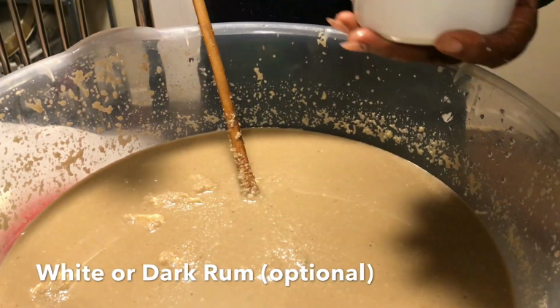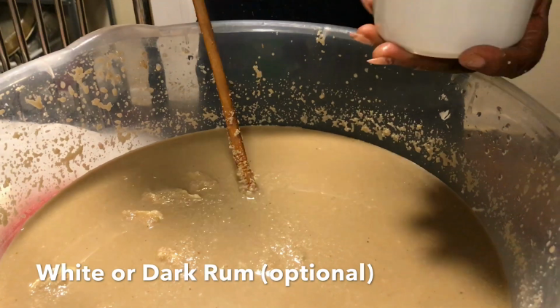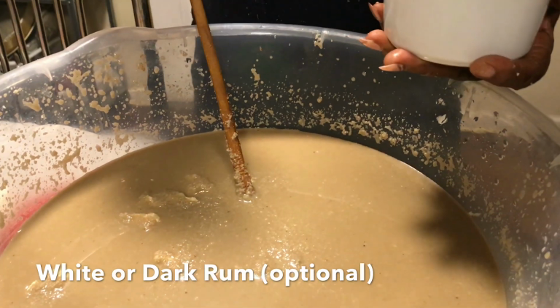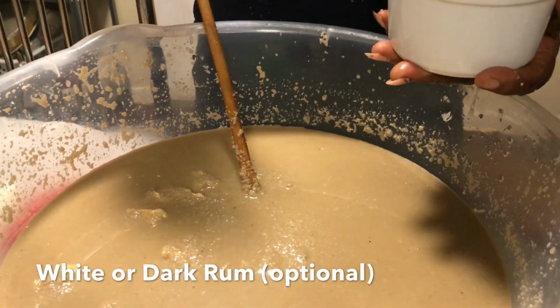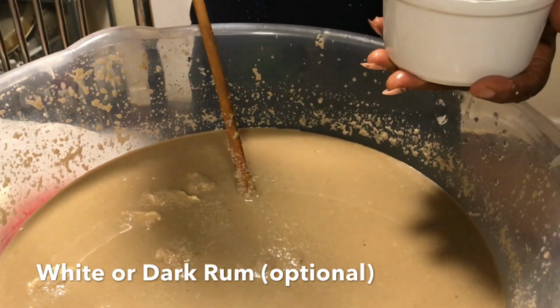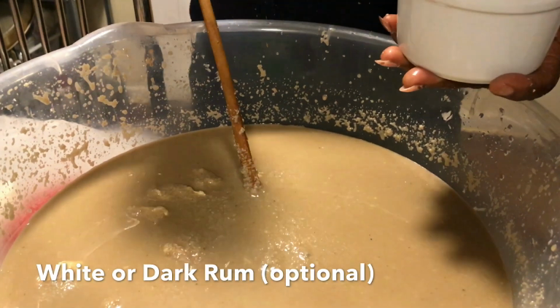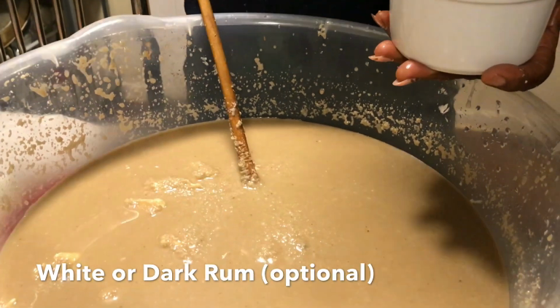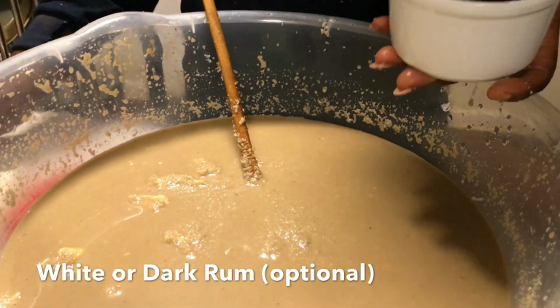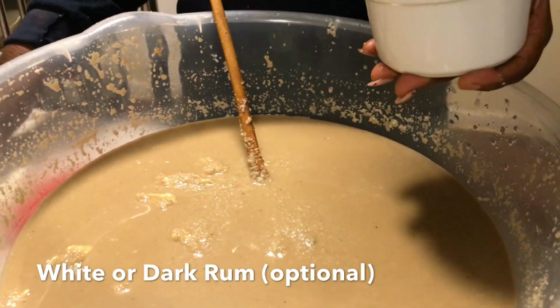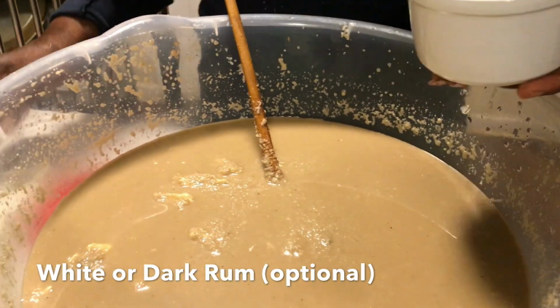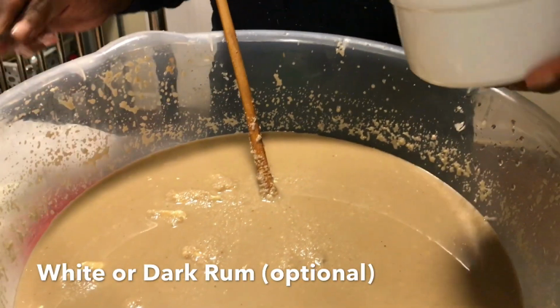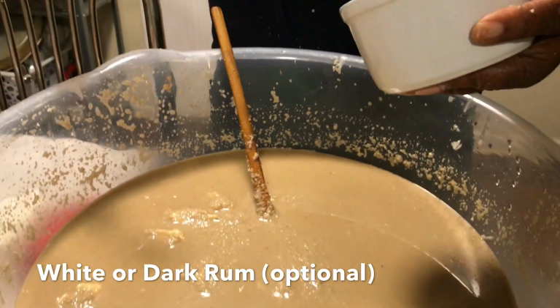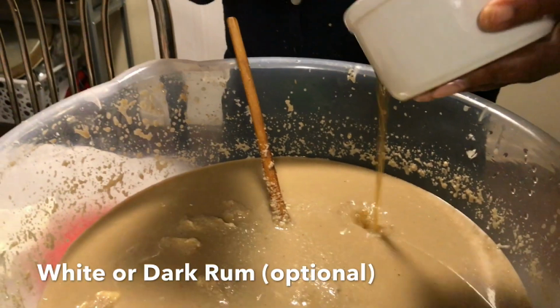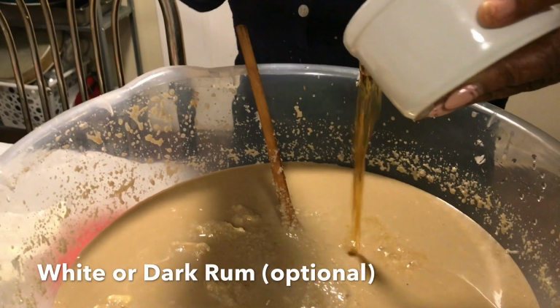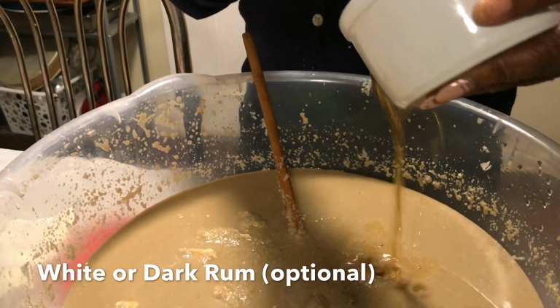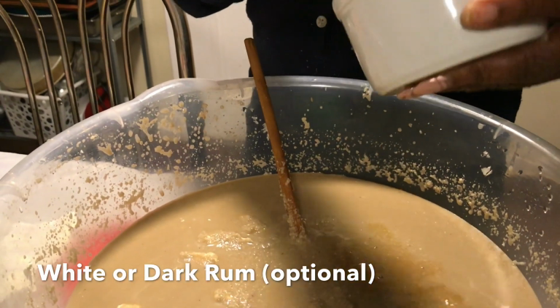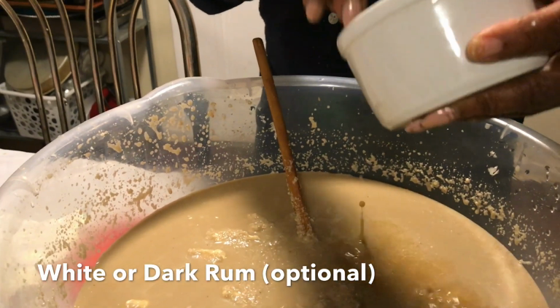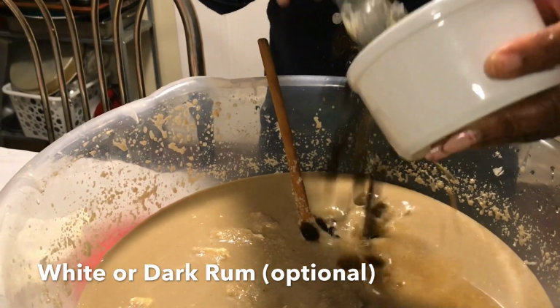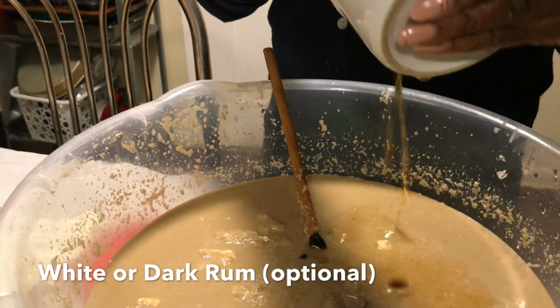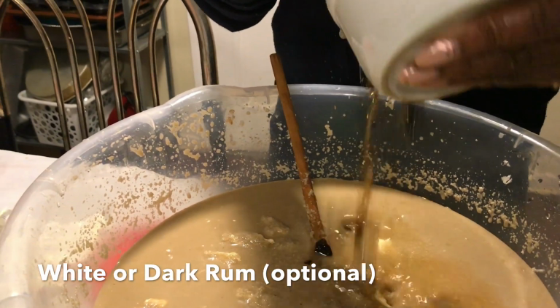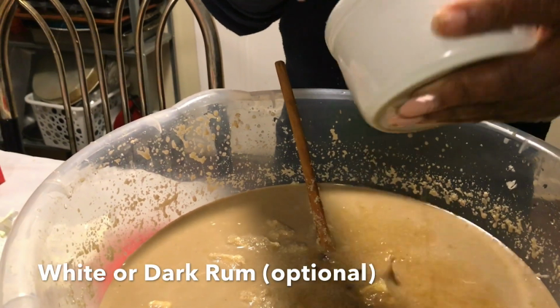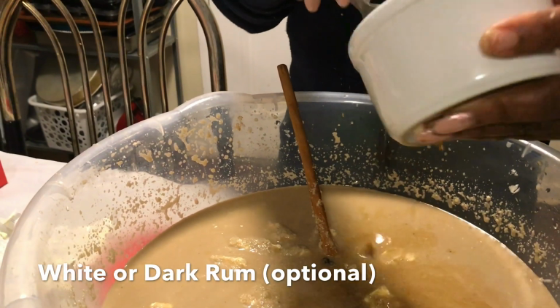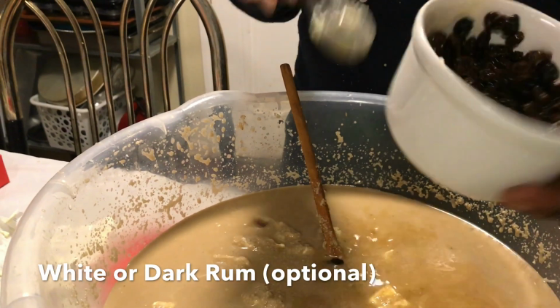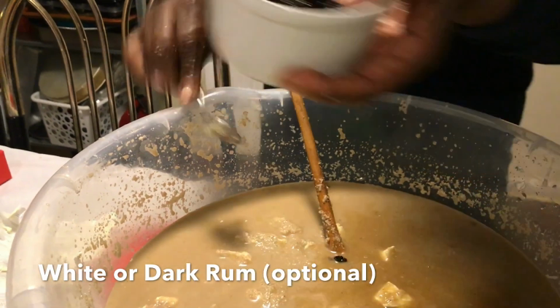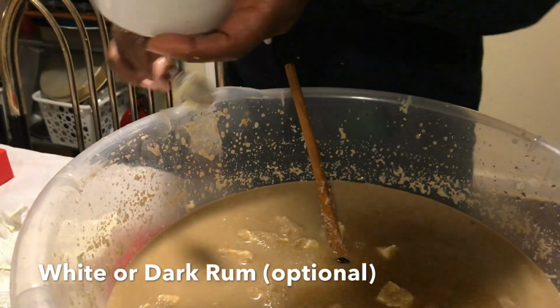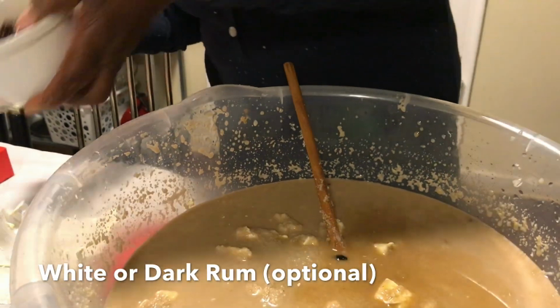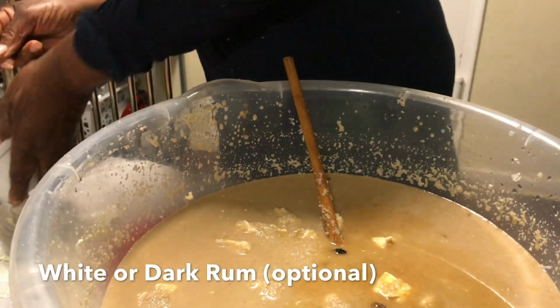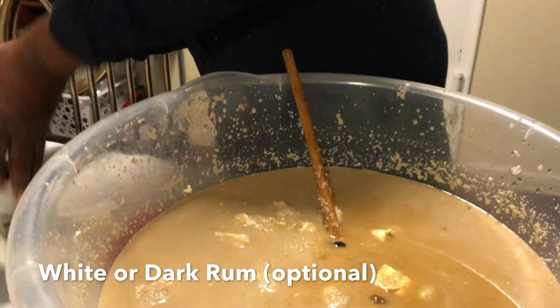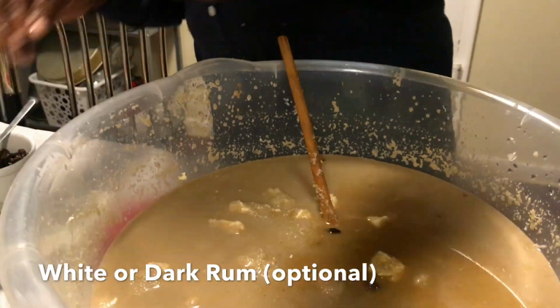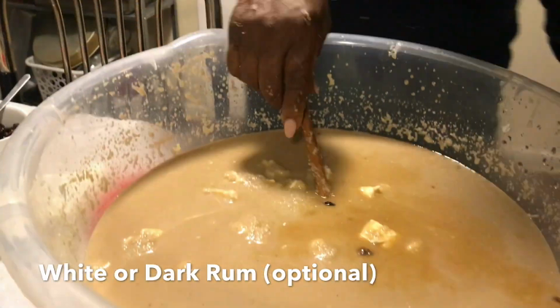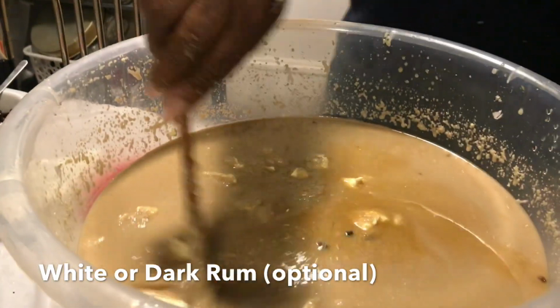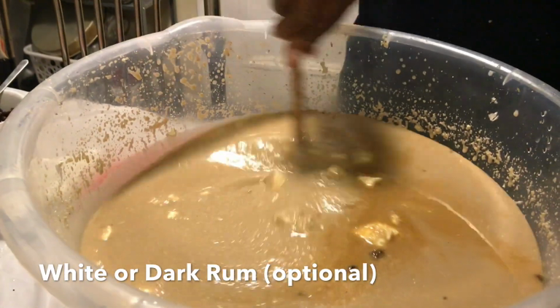I'm going to put some raisins in, but I'm going to need some for the top. So let's pour out the liquid. I want some raisins in, and we're going to sprinkle more on when it's almost done baking — we're going to put some in then.